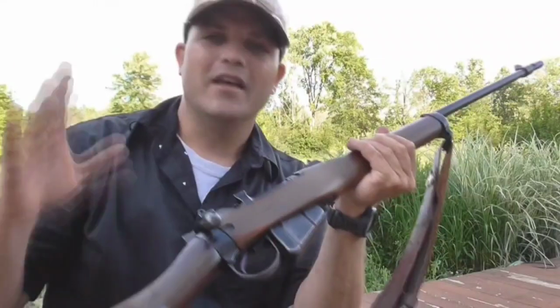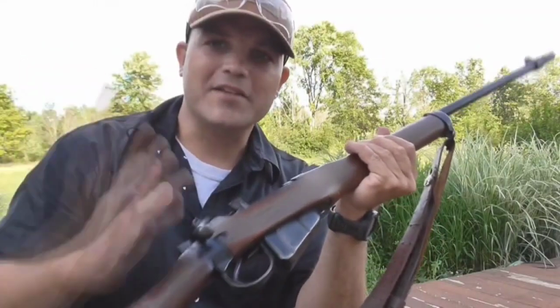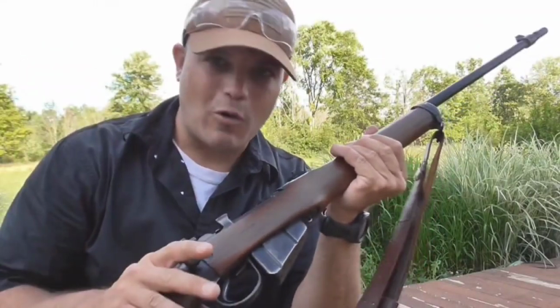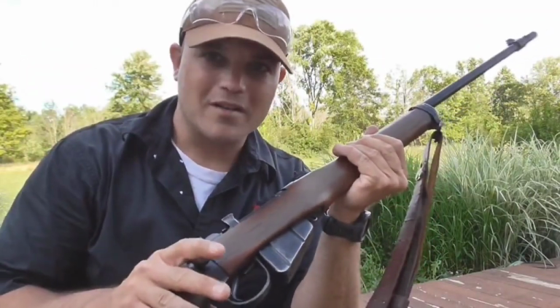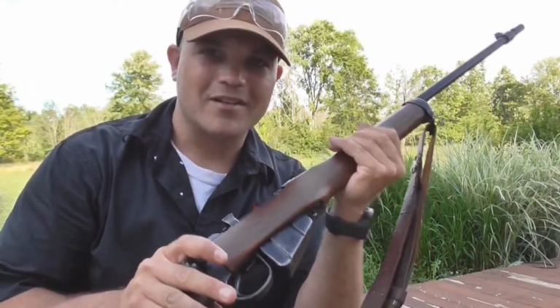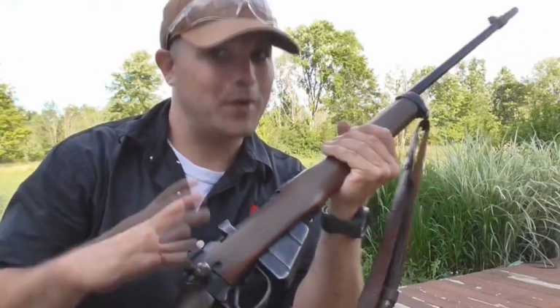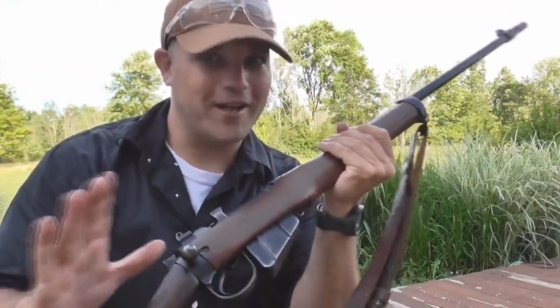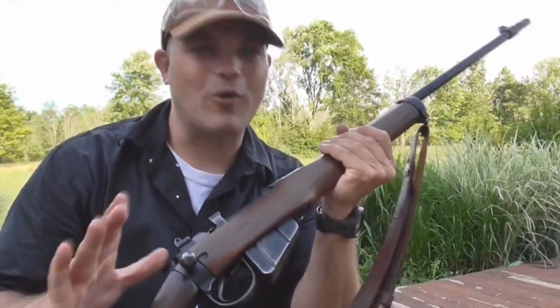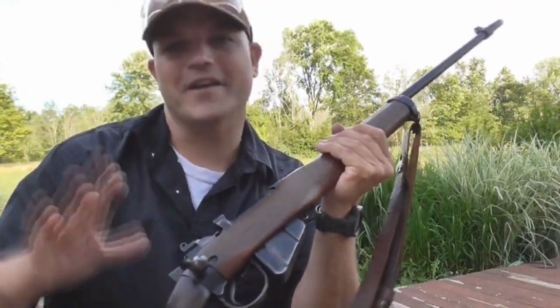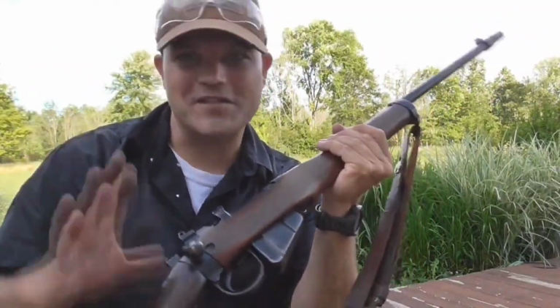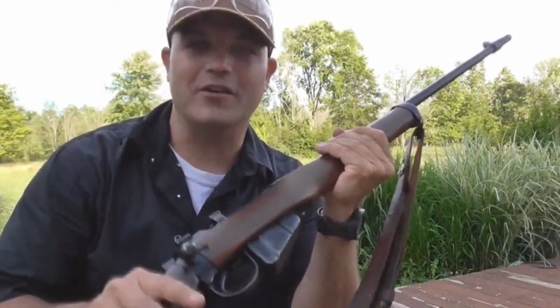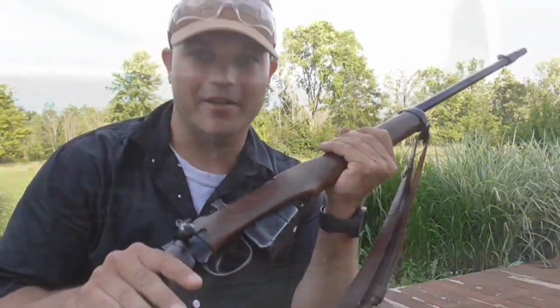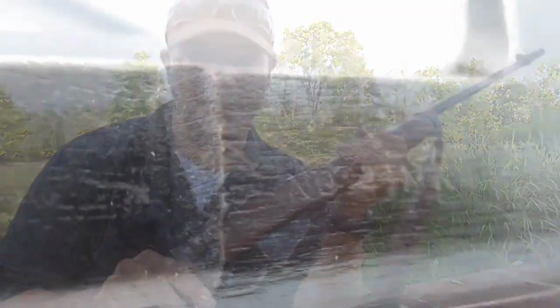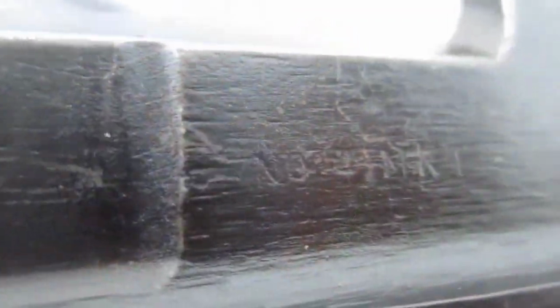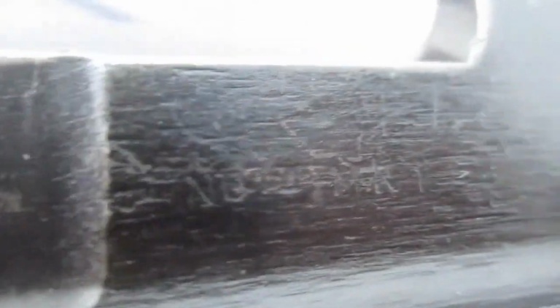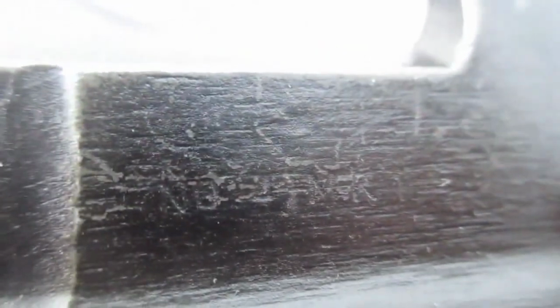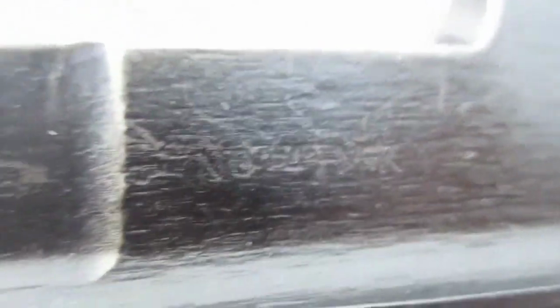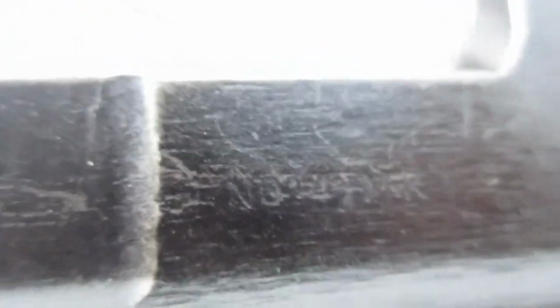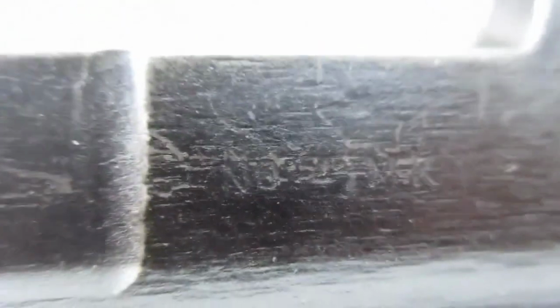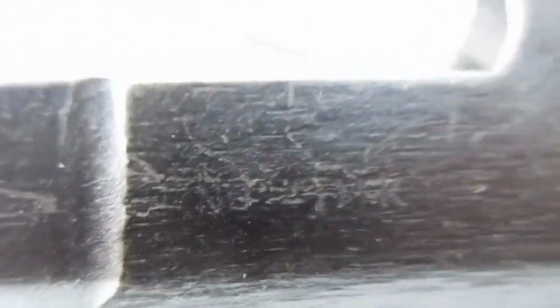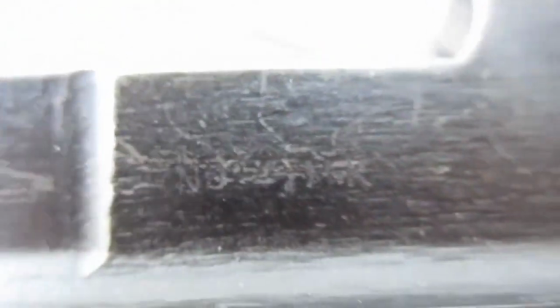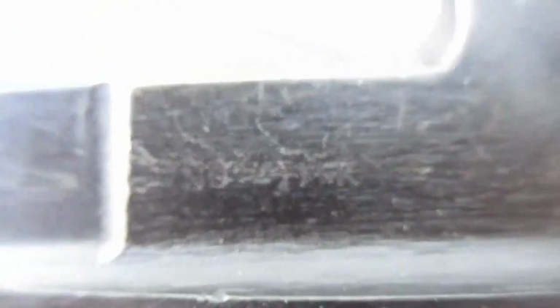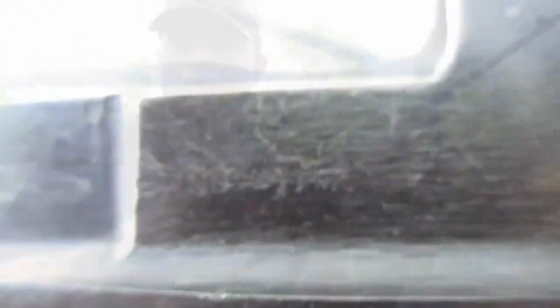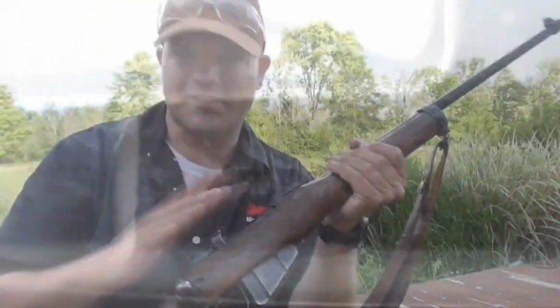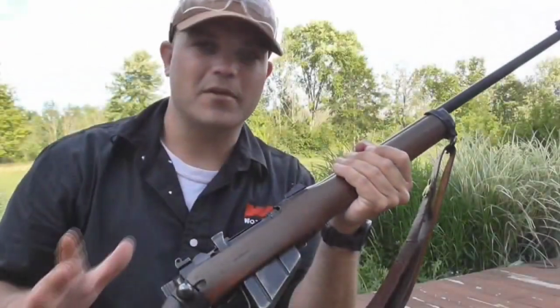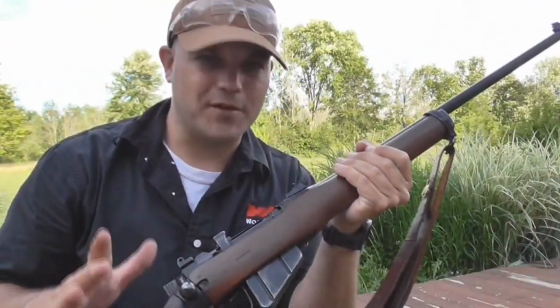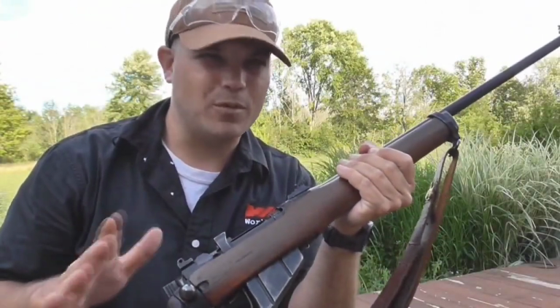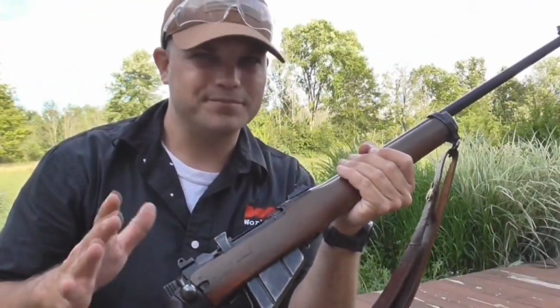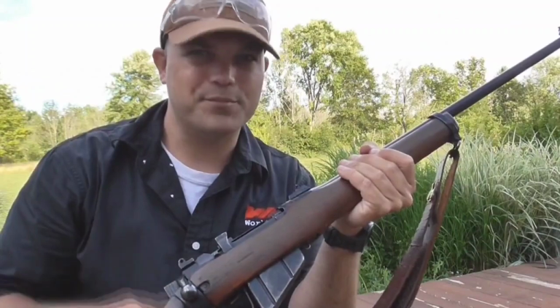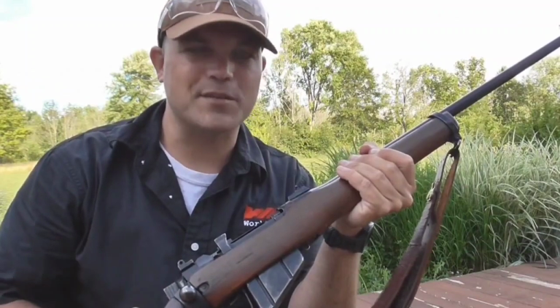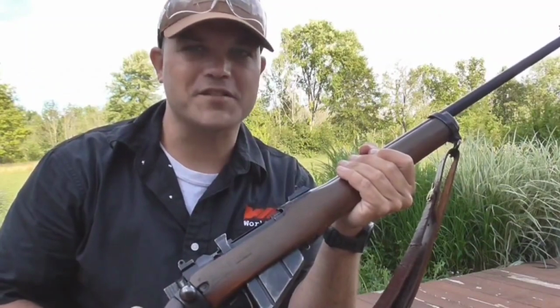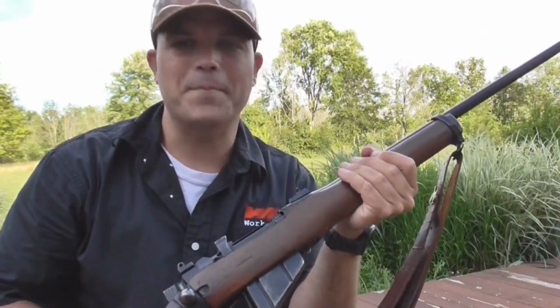At its core, remember, it is still an Enfield No. 4. Everything about it is still the same except a few pieces and parts to it.